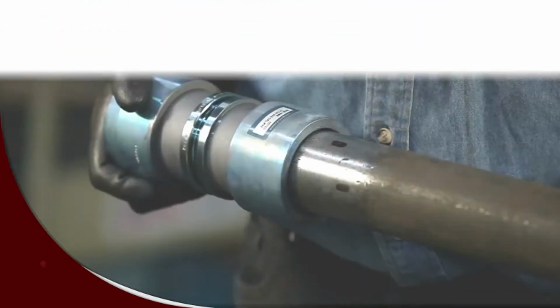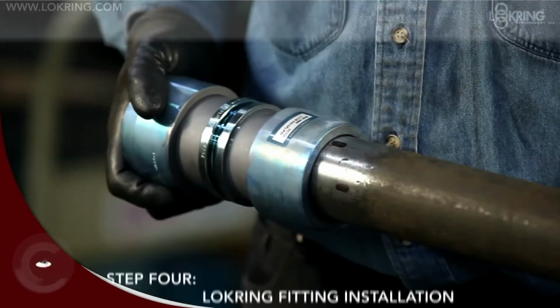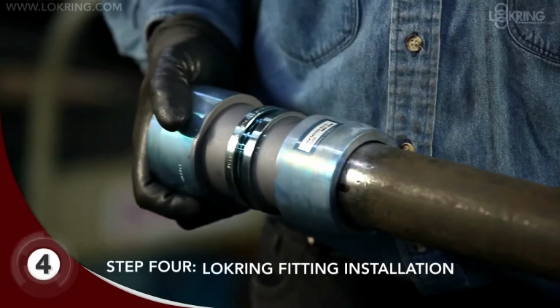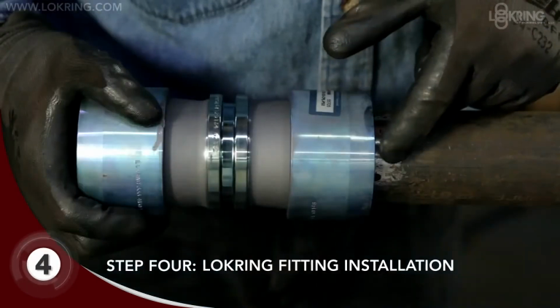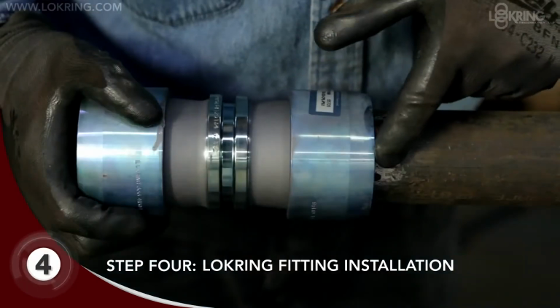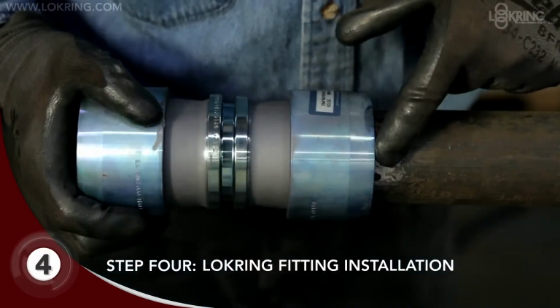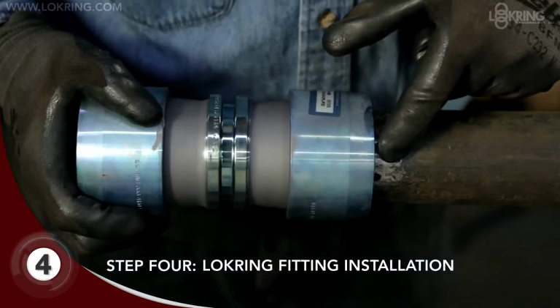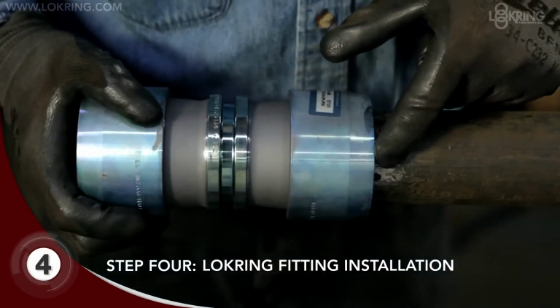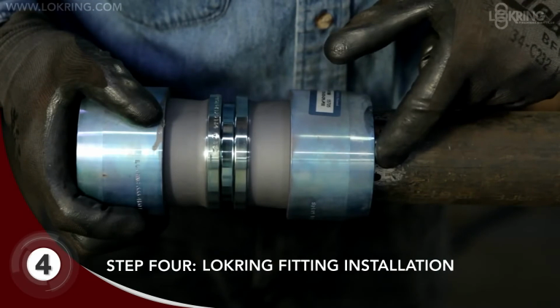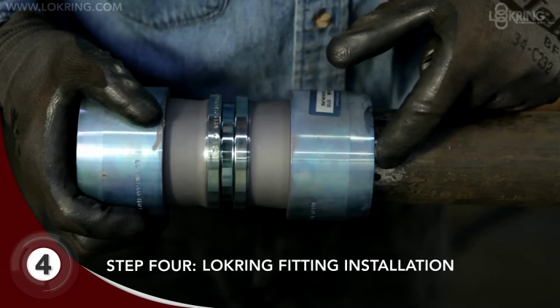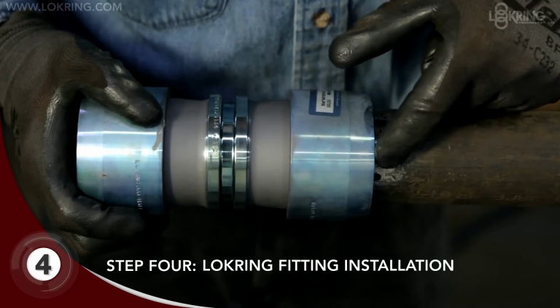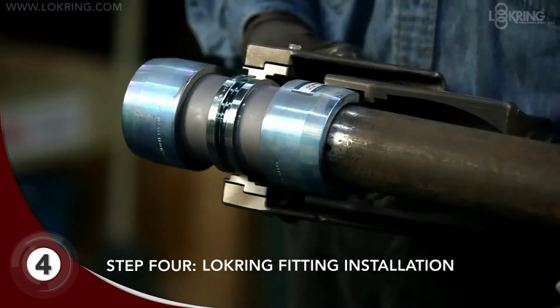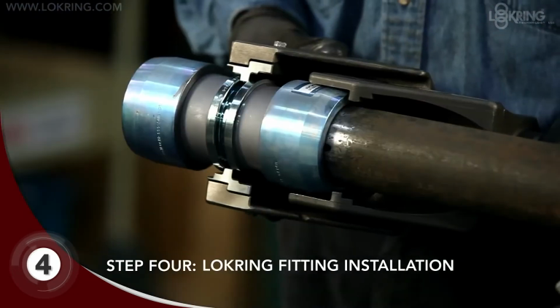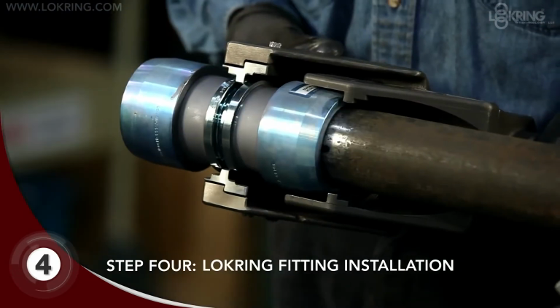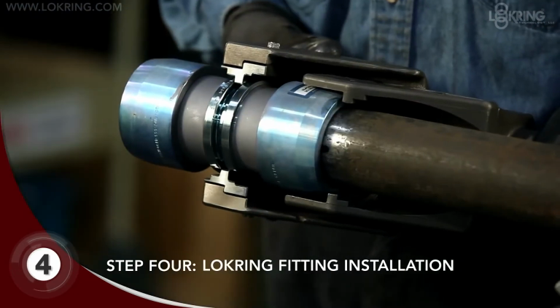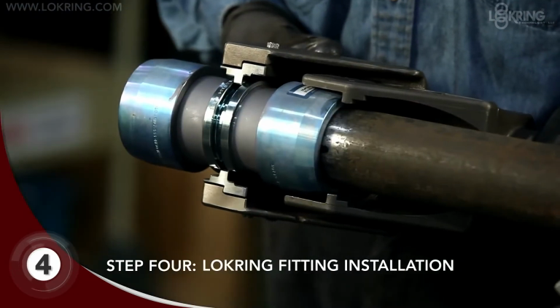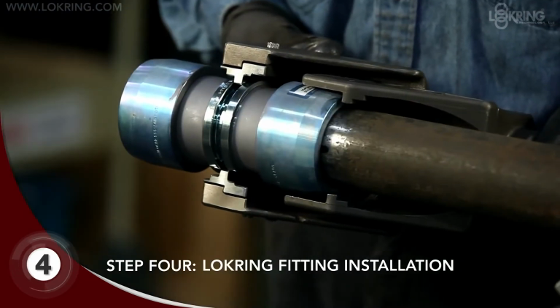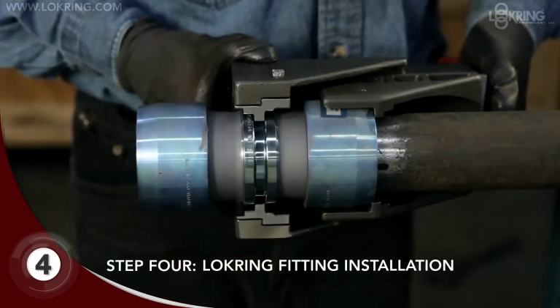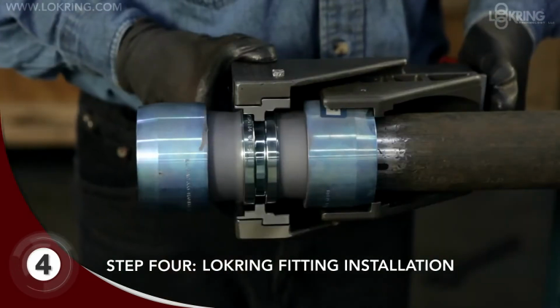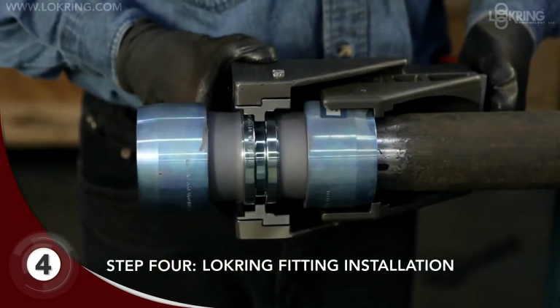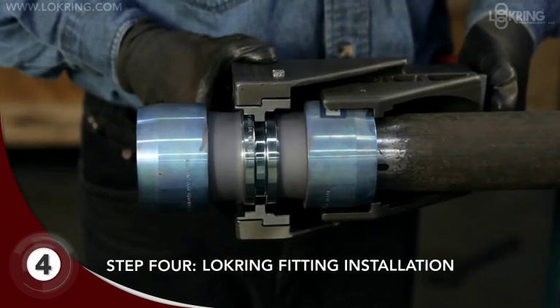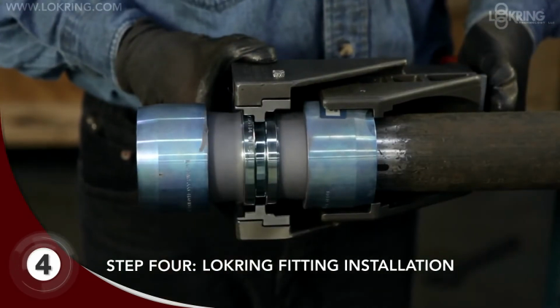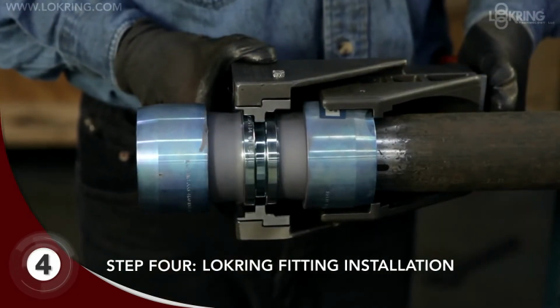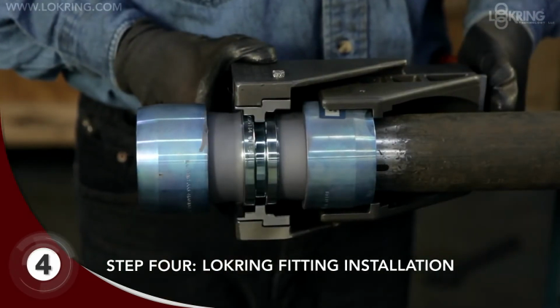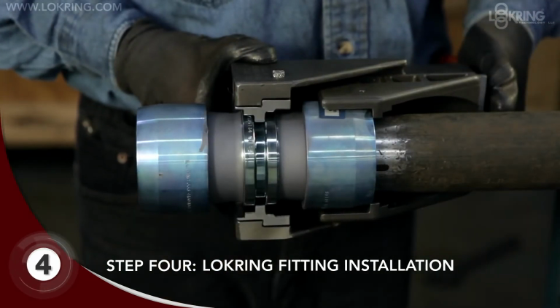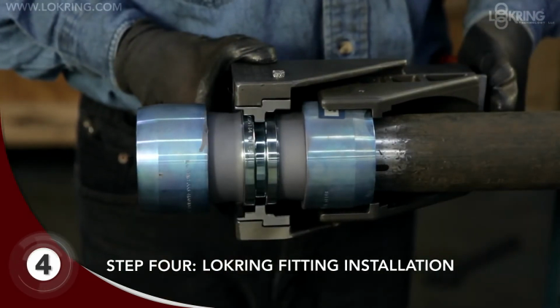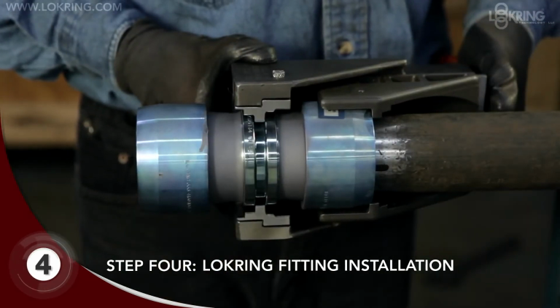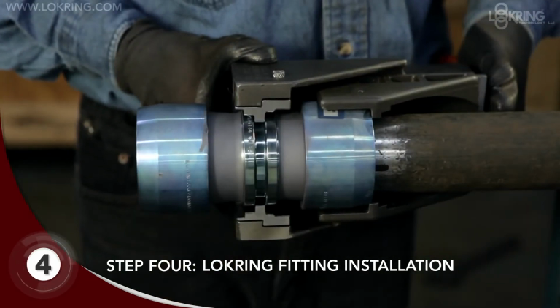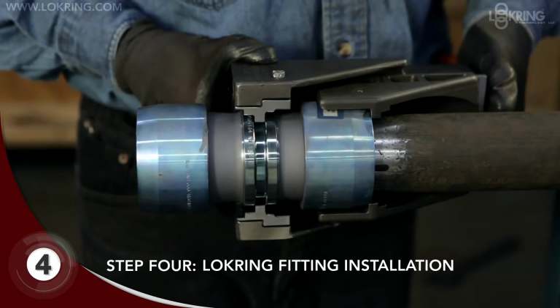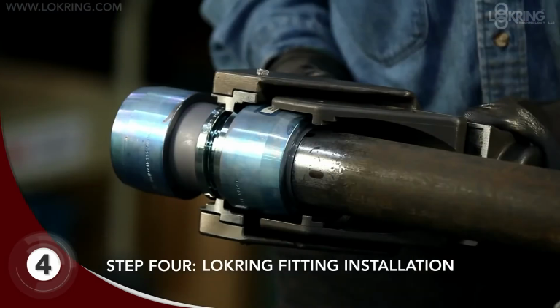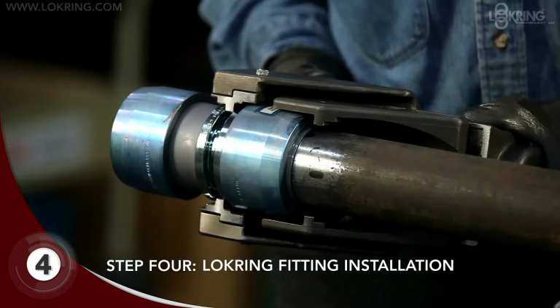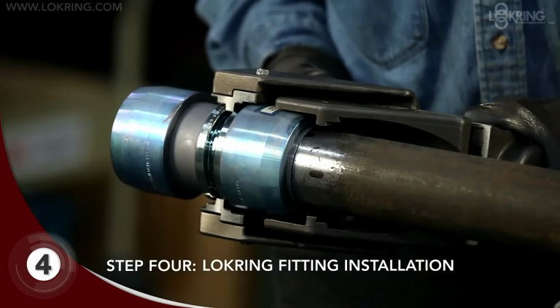Position the fitting with half the install mark visible. Now you're ready for the lock ring fitting installation with the fitting seated firmly in the tool jaw.